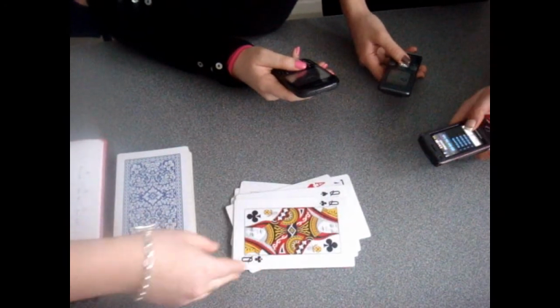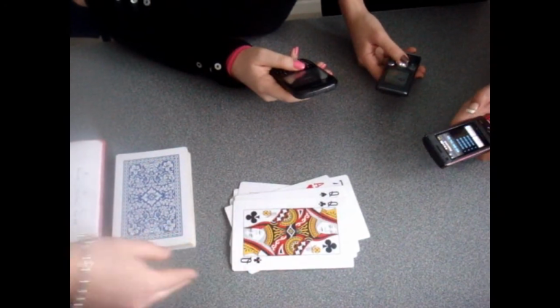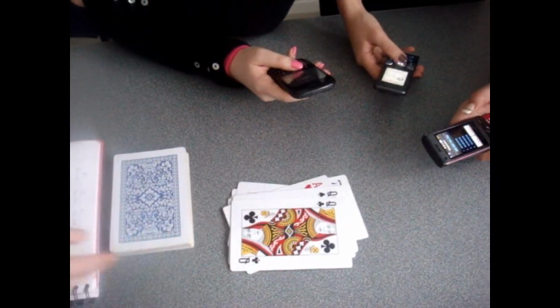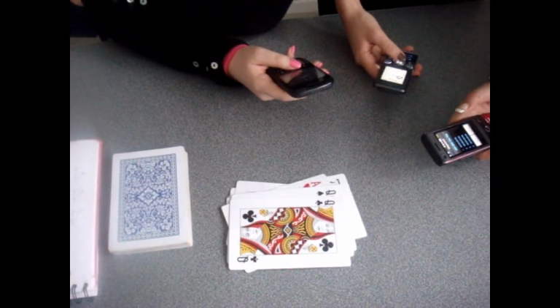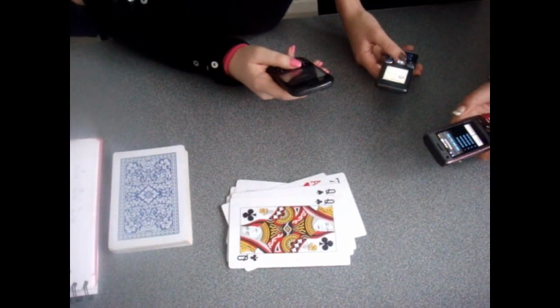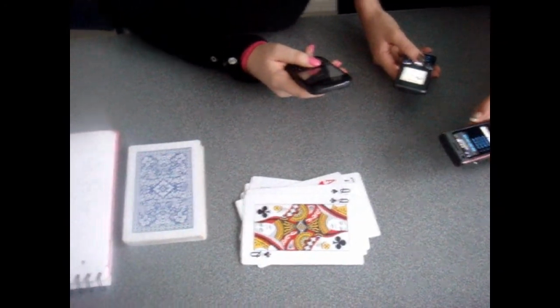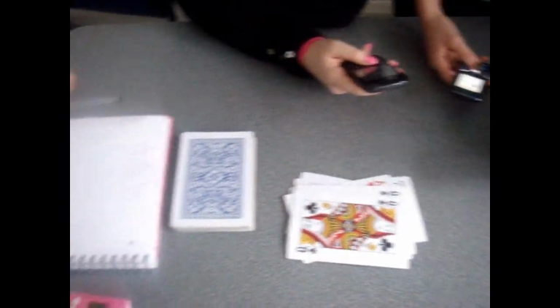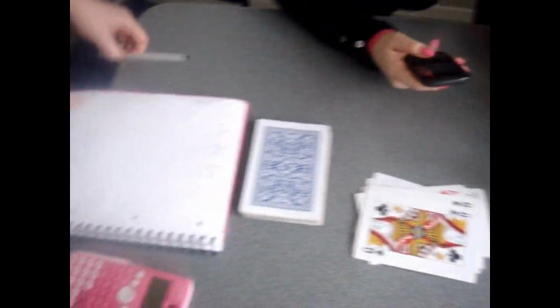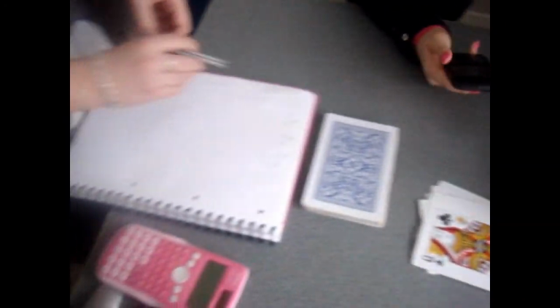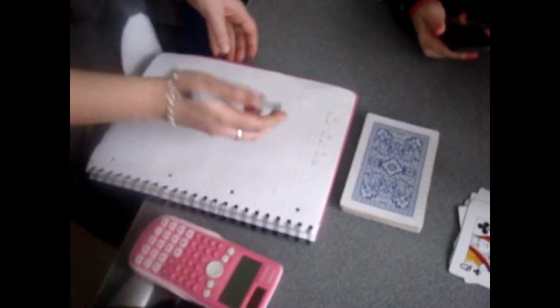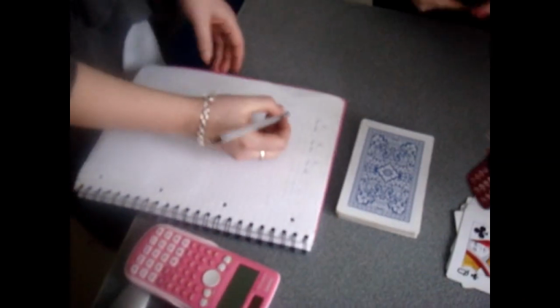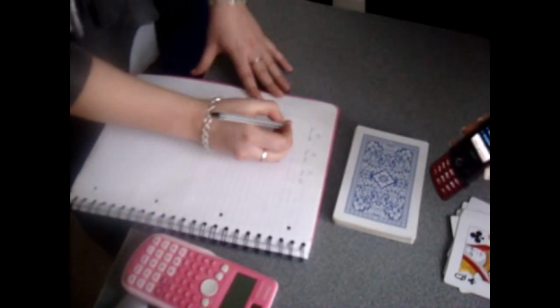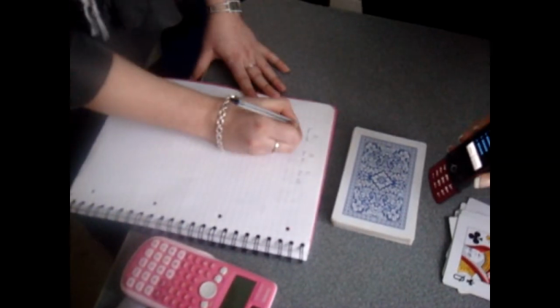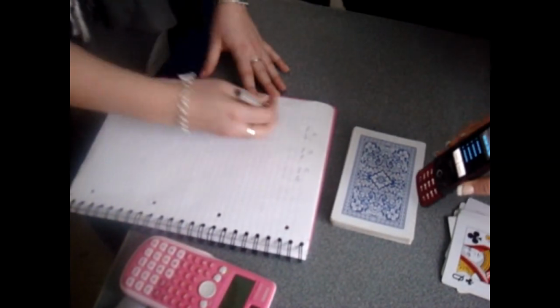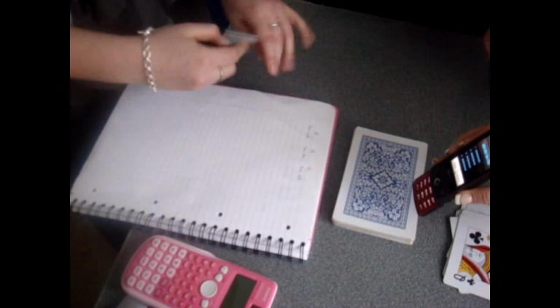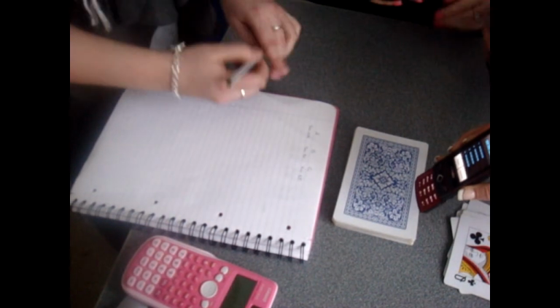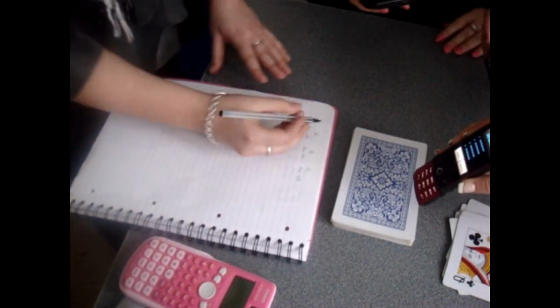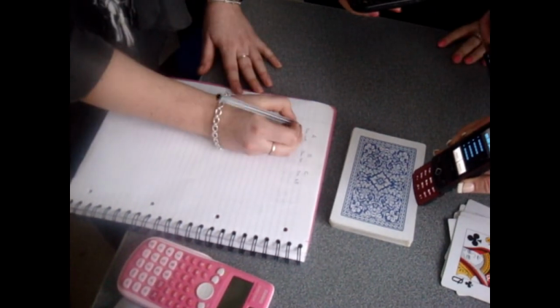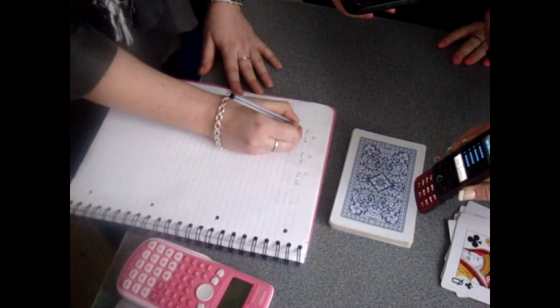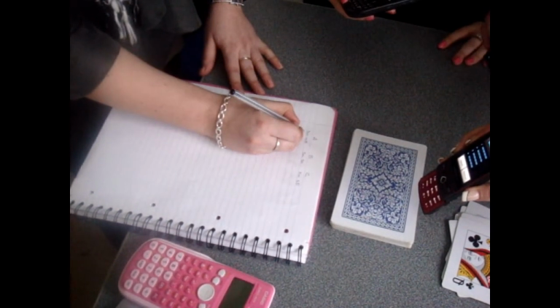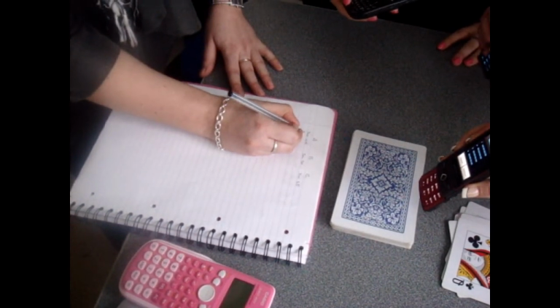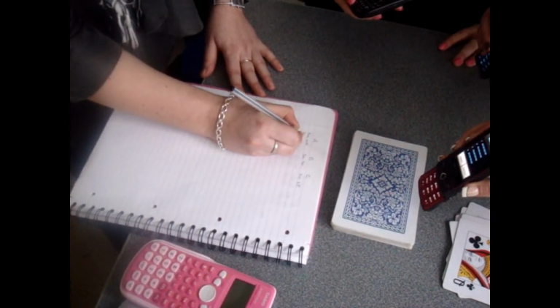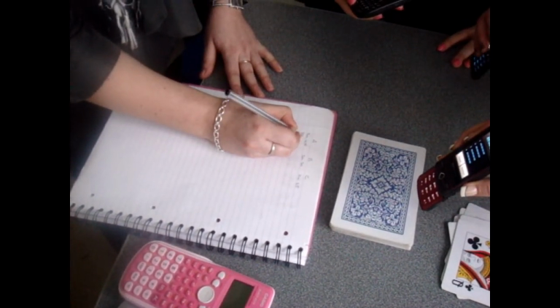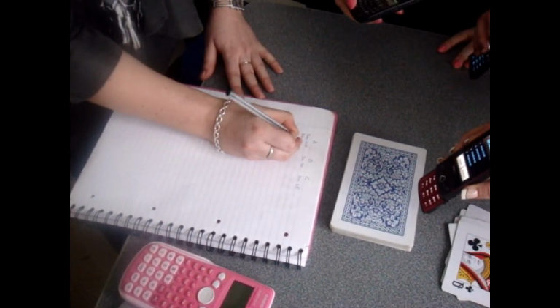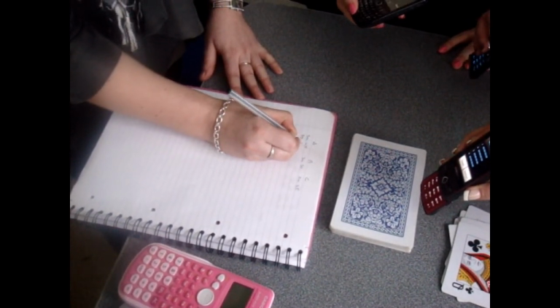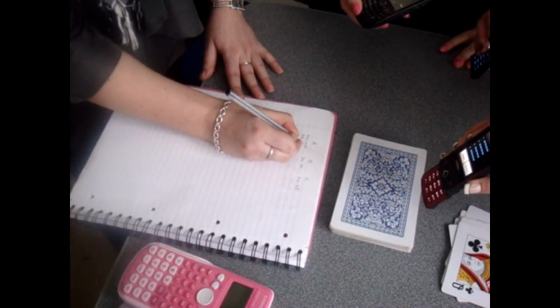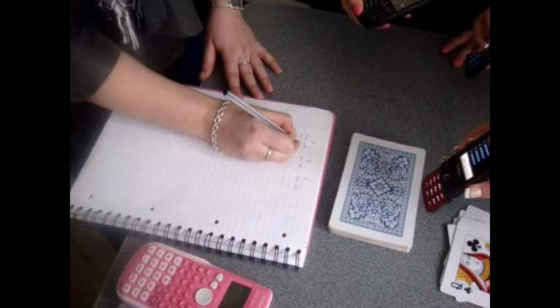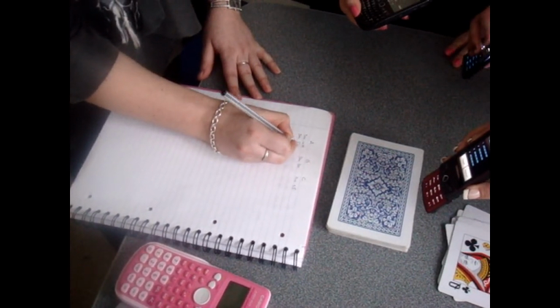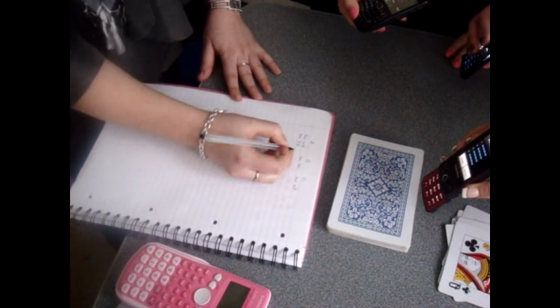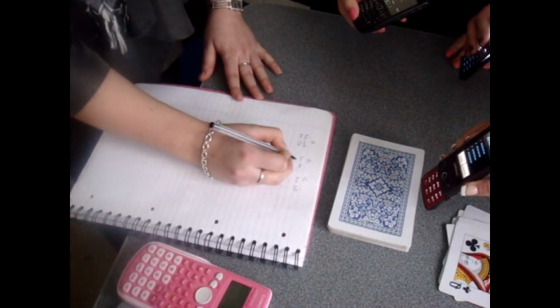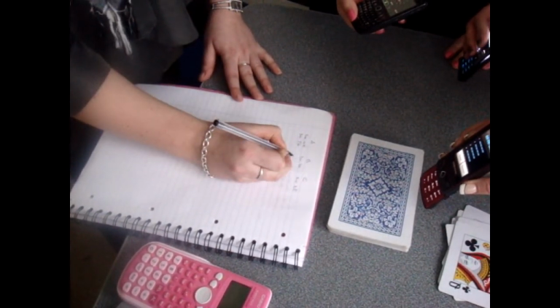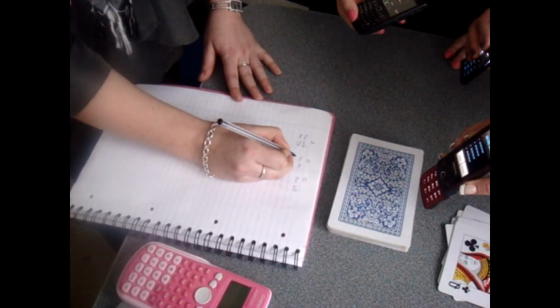Once participants notice the double, they will need to stop their stopwatch as fast as possible. The experimenter then notes down all three participants' reaction times, and then the second trial can begin.